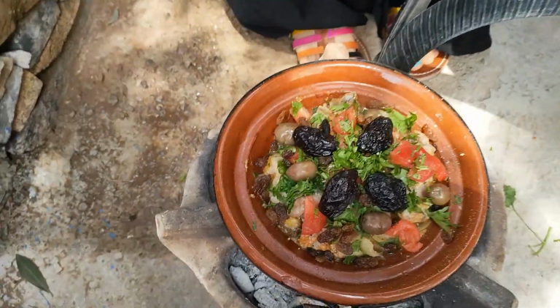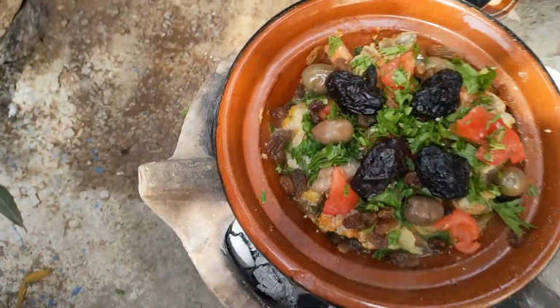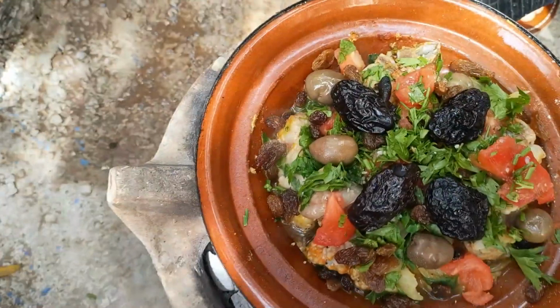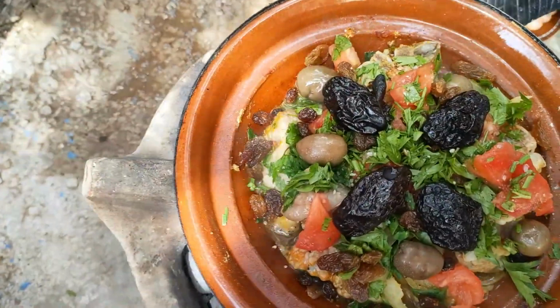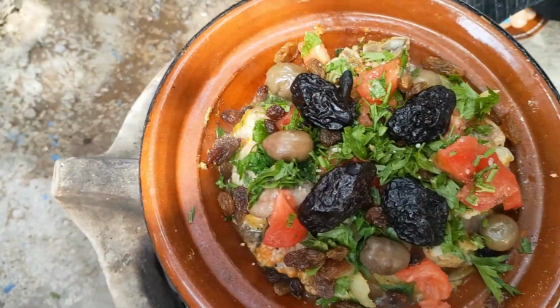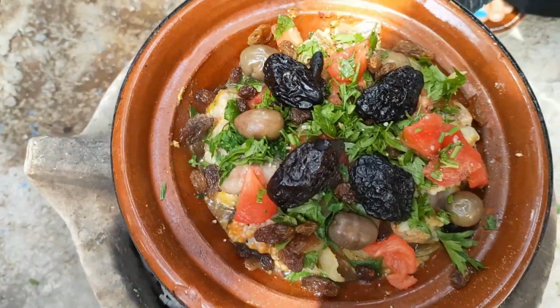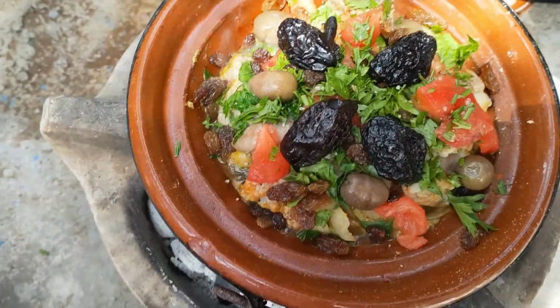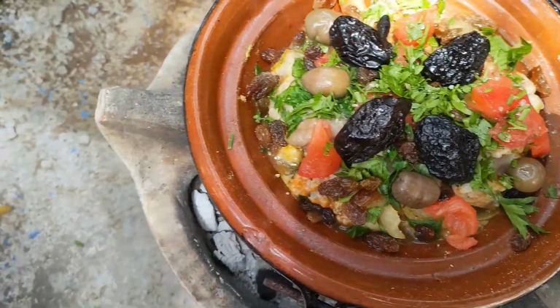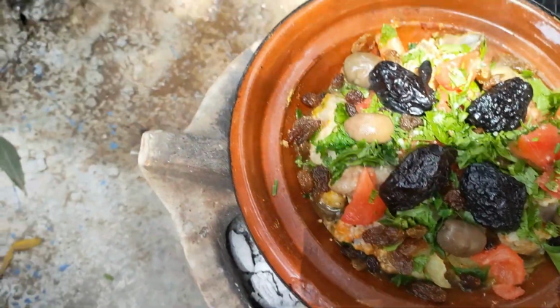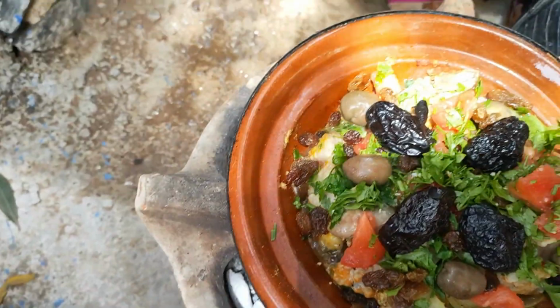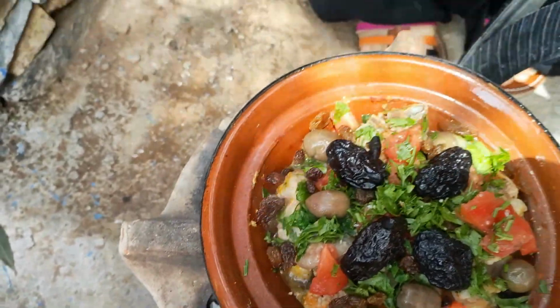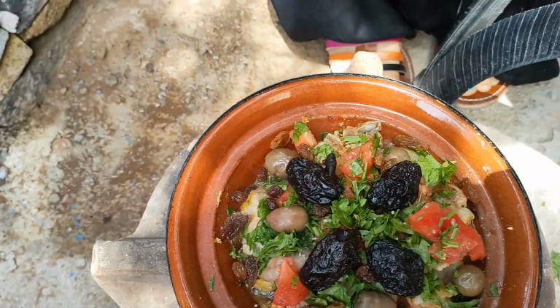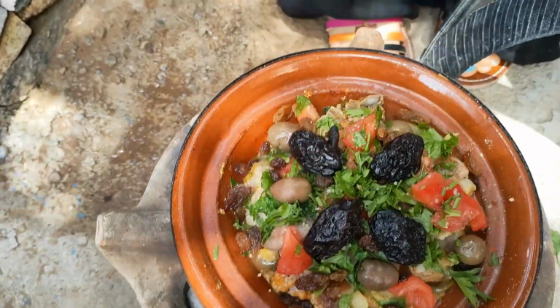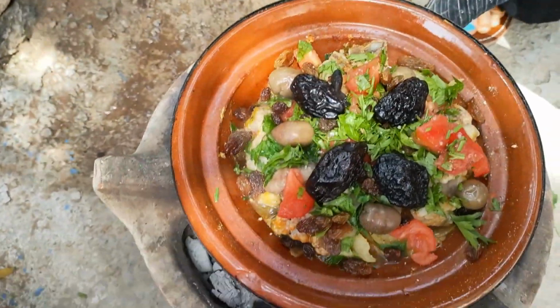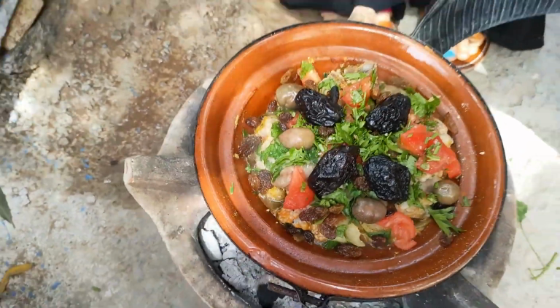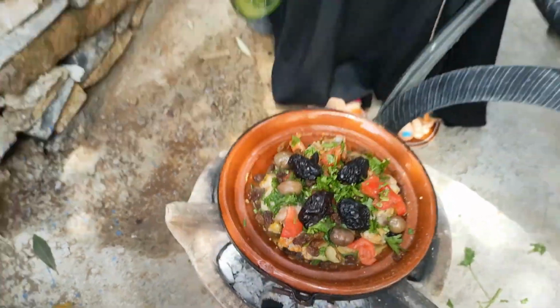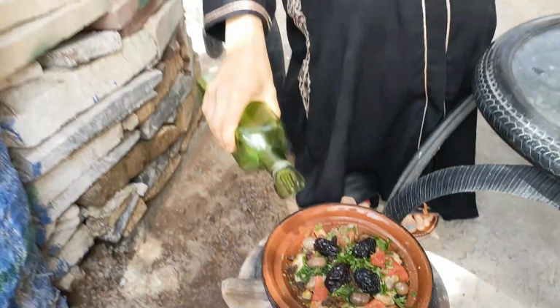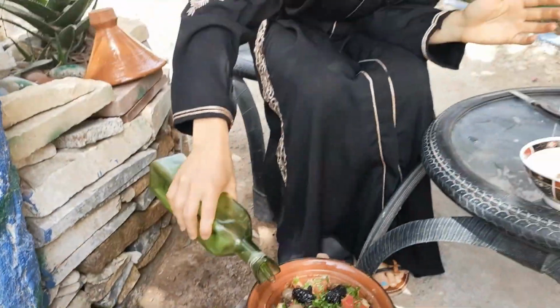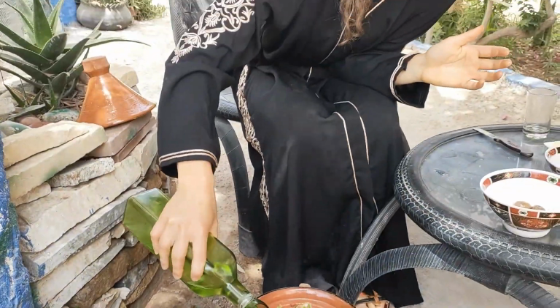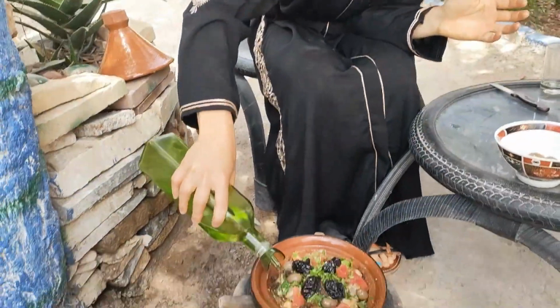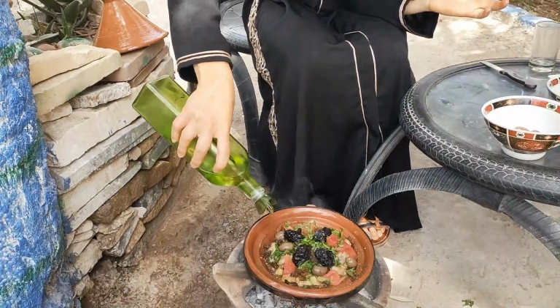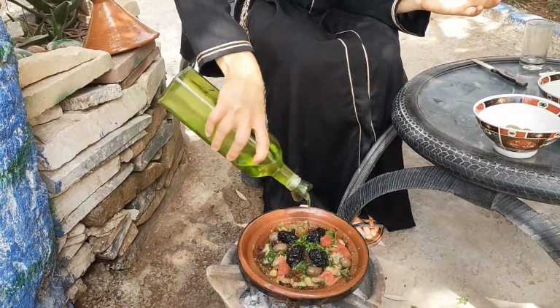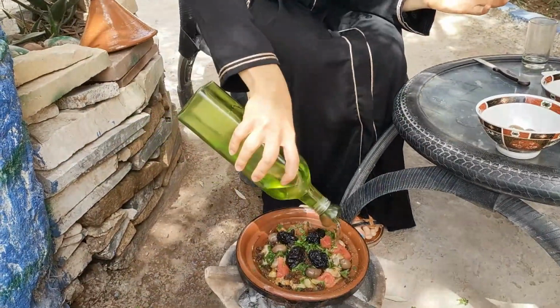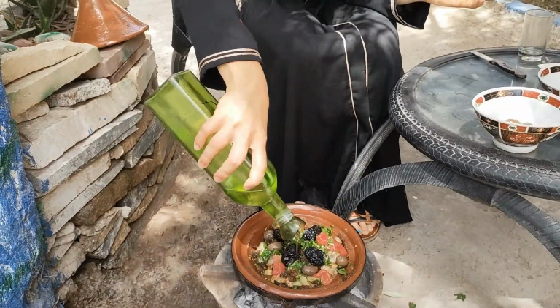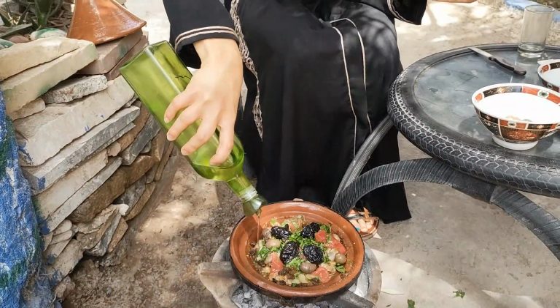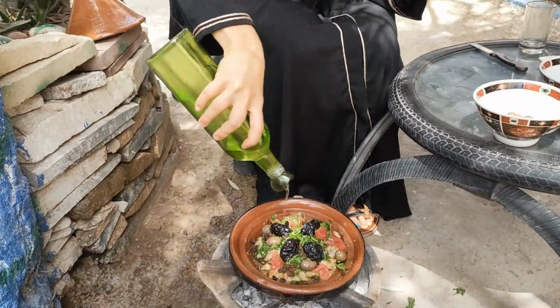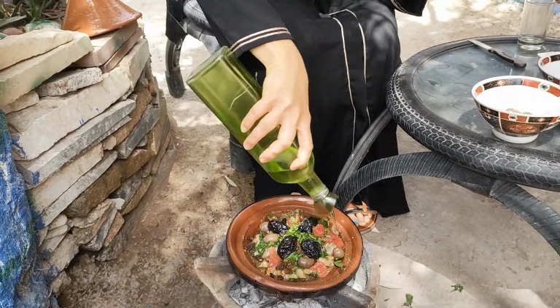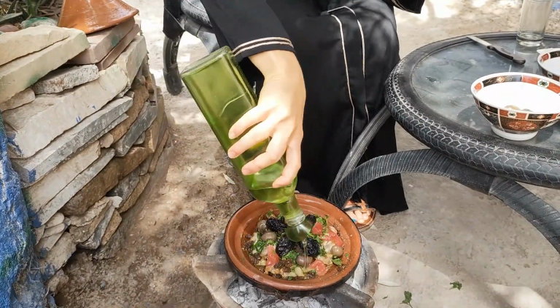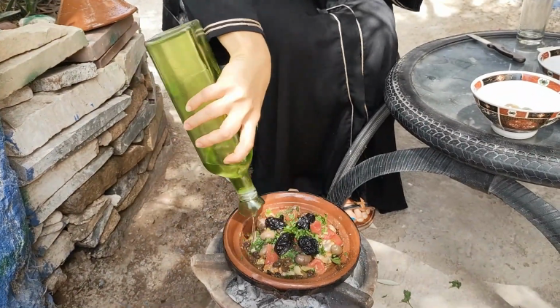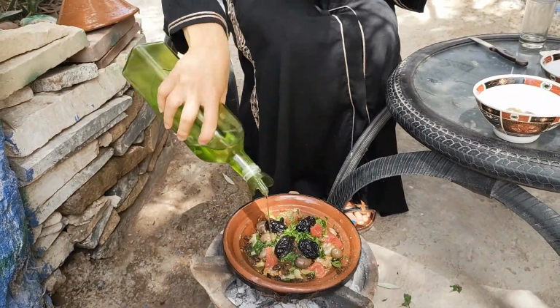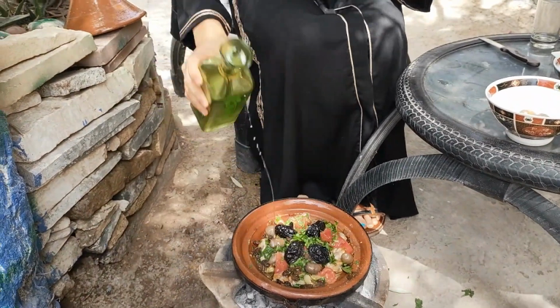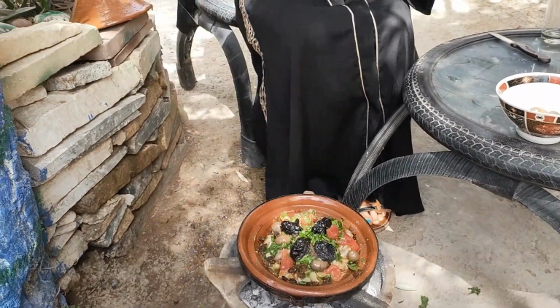The final decoration is the dried plum. Yeah, it looks very beautiful! And in the end, the olive oil — like two circles. Perfect.